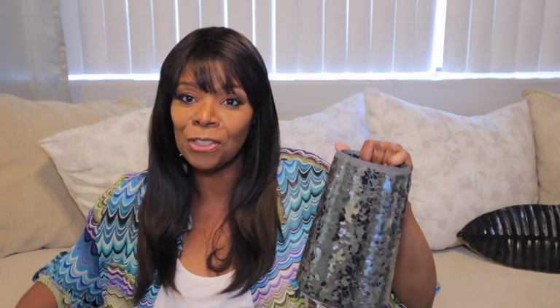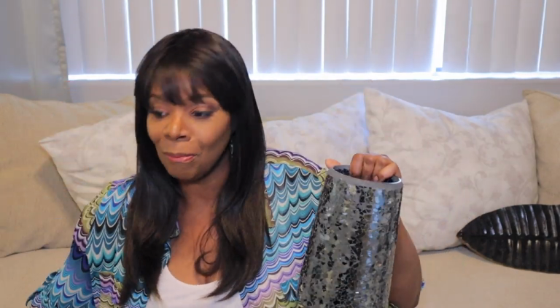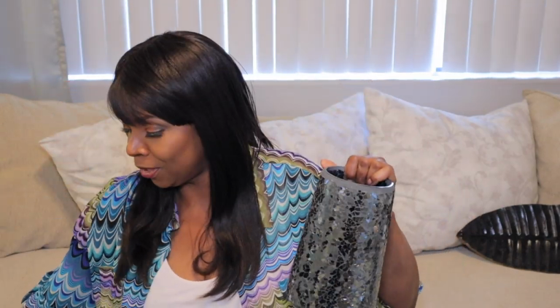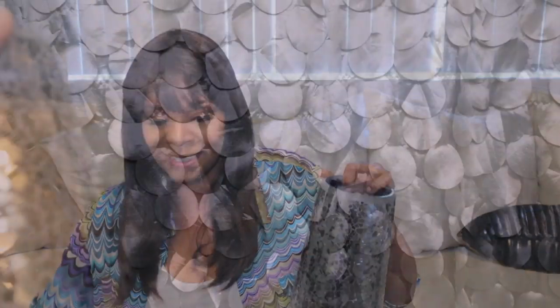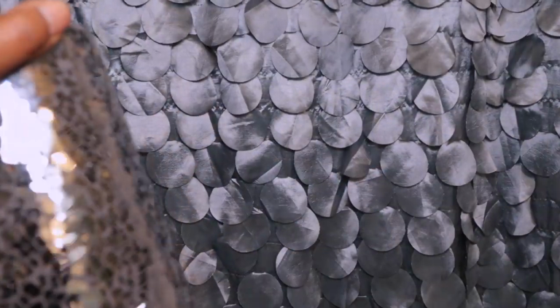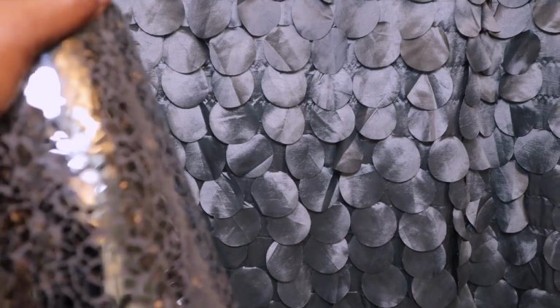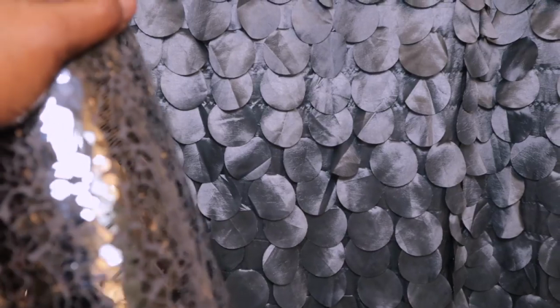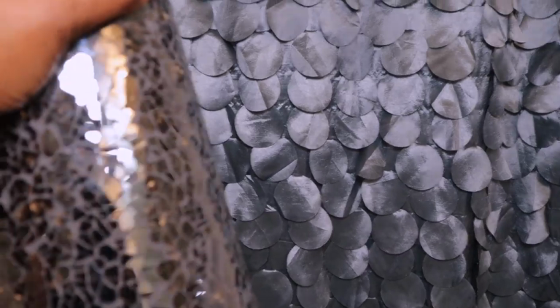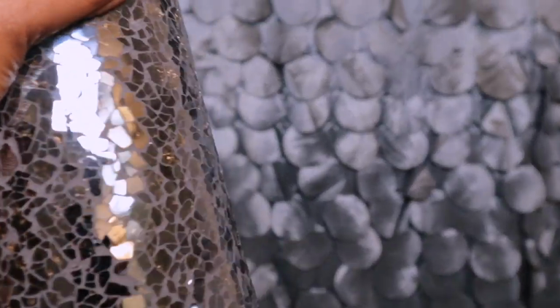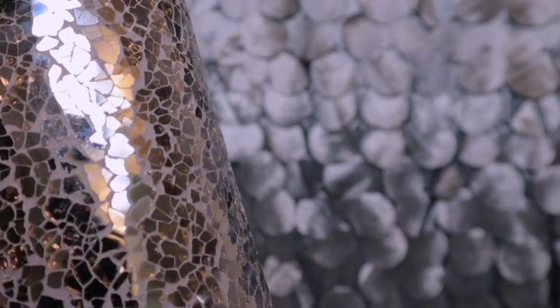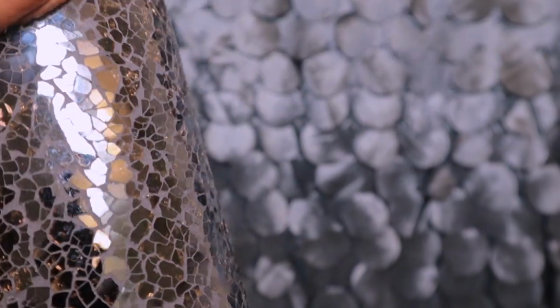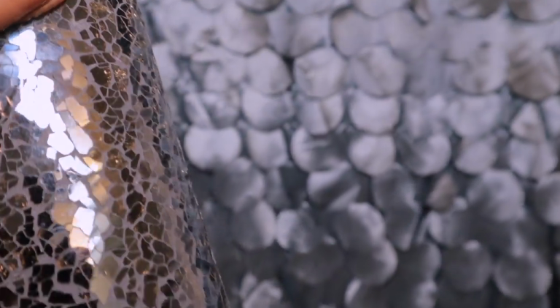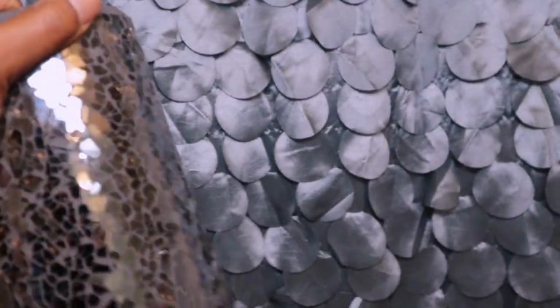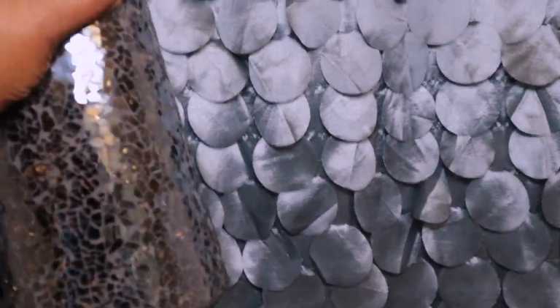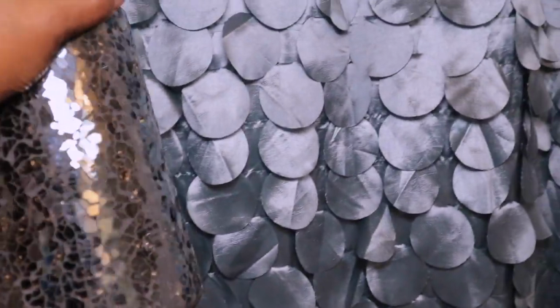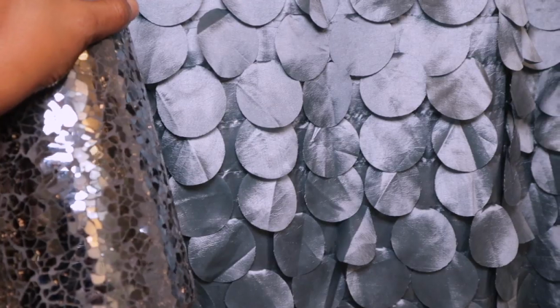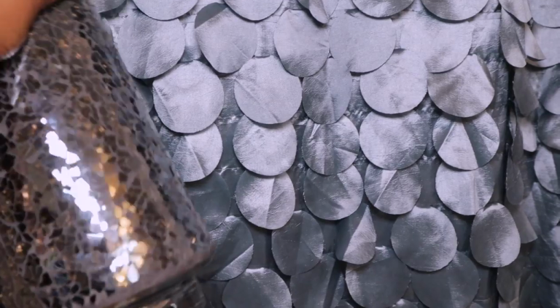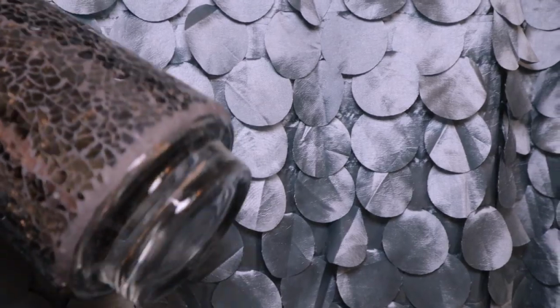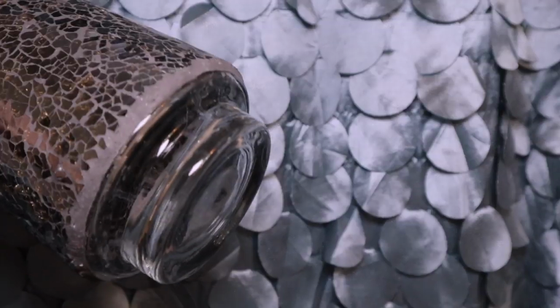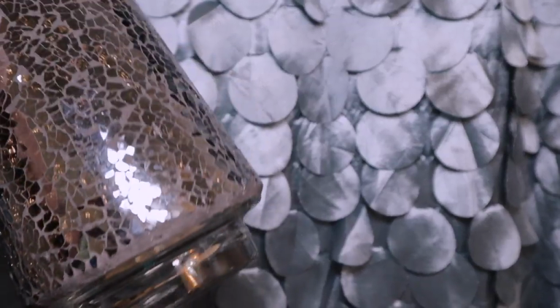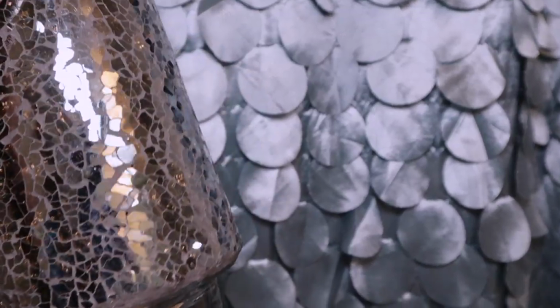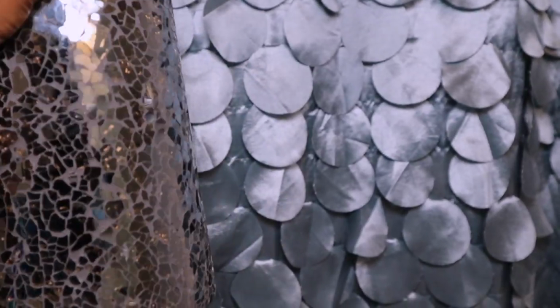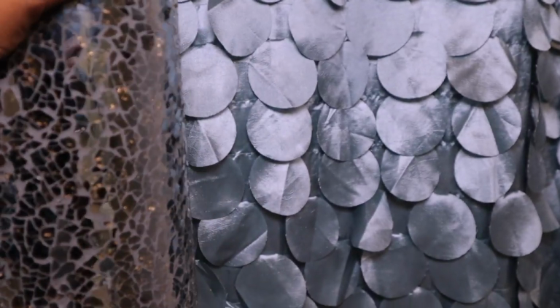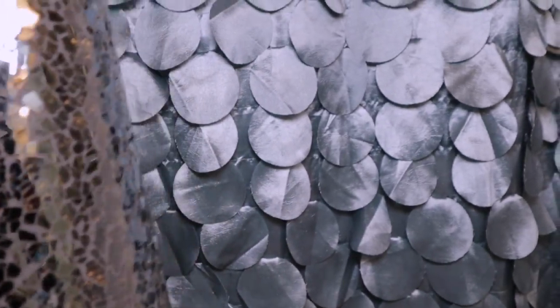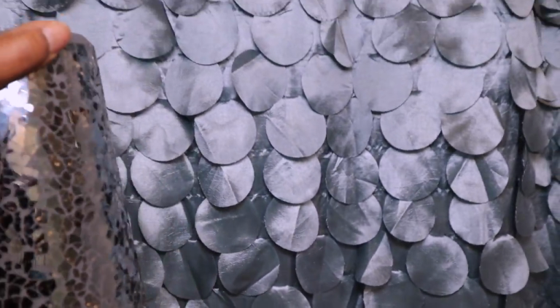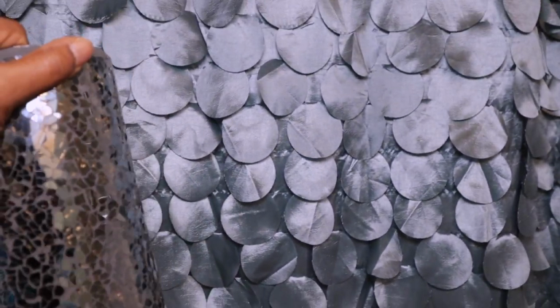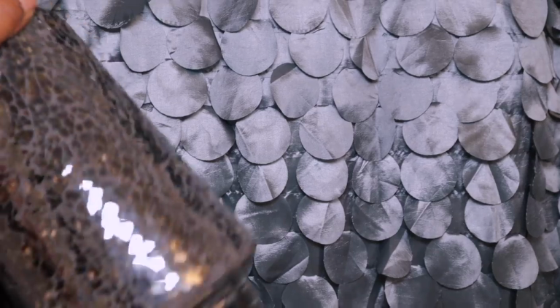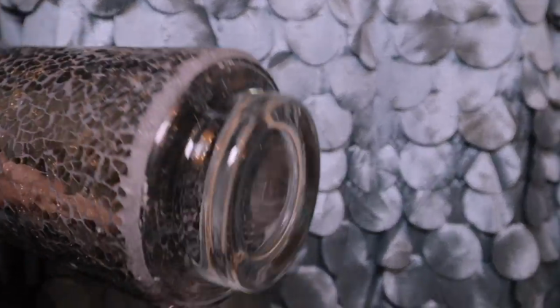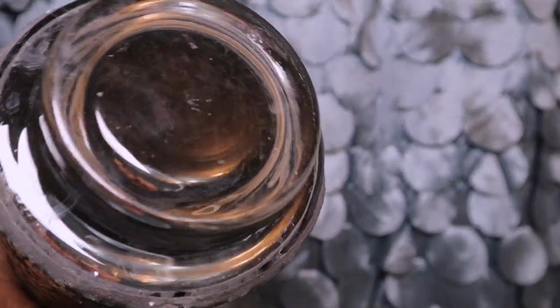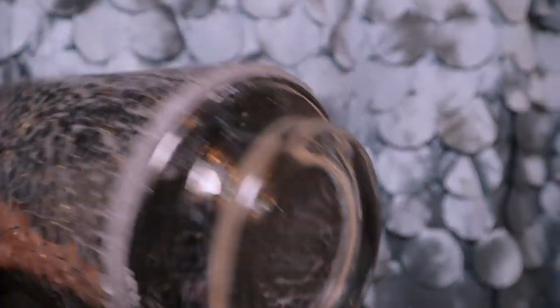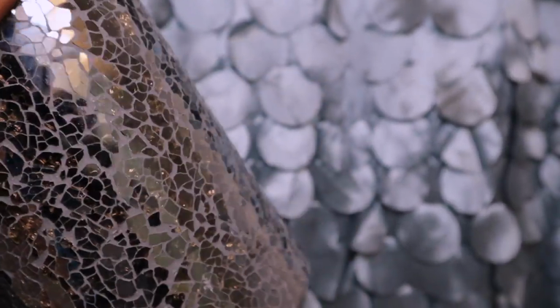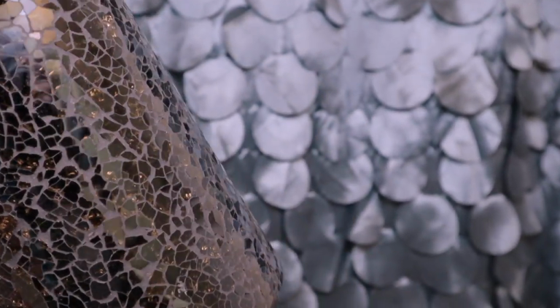I'm going to show you my shower curtain. Guys, this is the shower curtain. How unbelievable is this? Look — it matches perfectly. The mosaic goes with the gray. So this is going to be my thing this year for my guest bathroom.